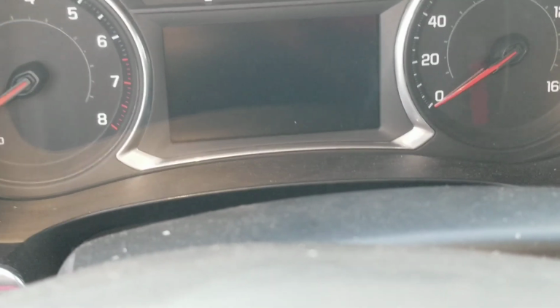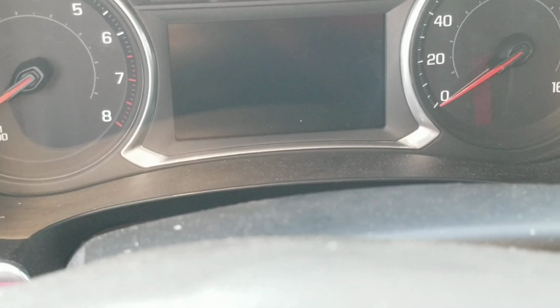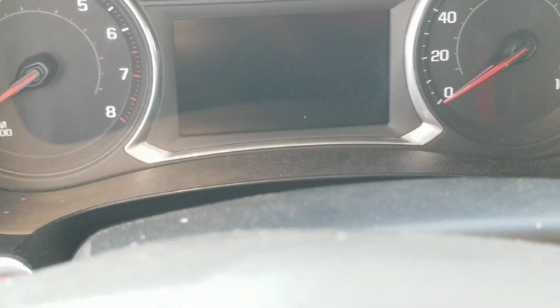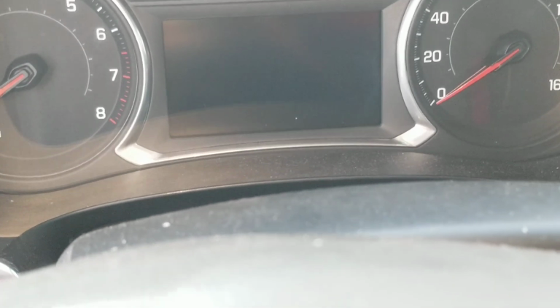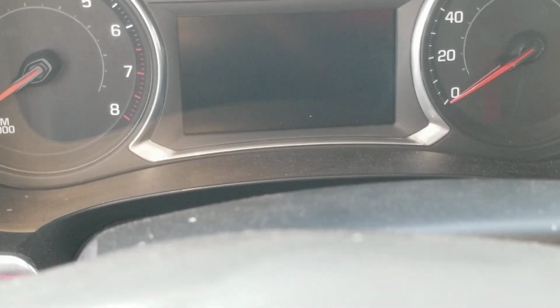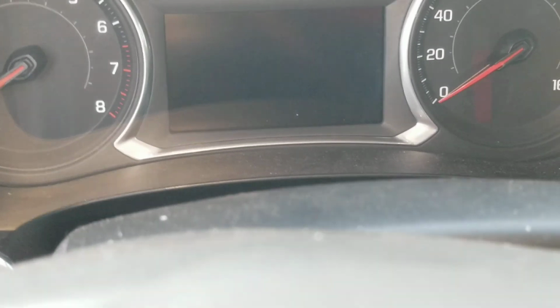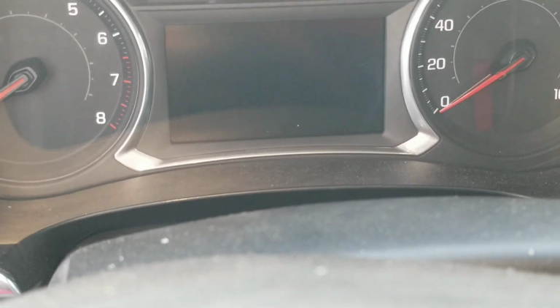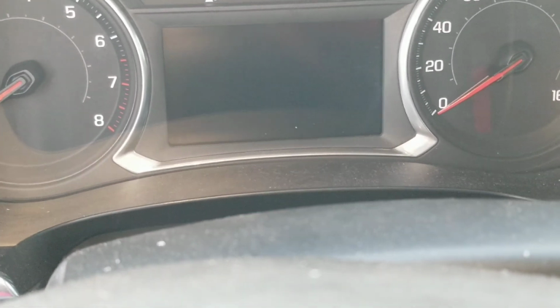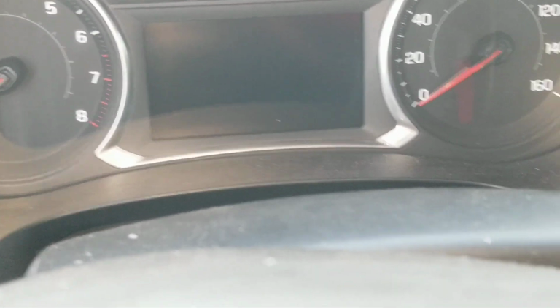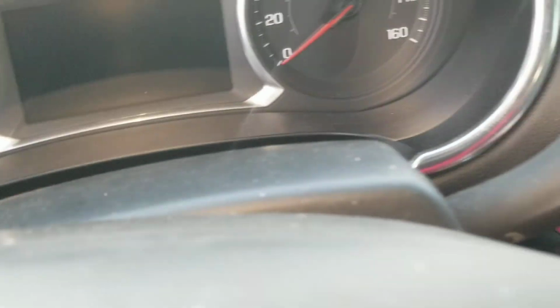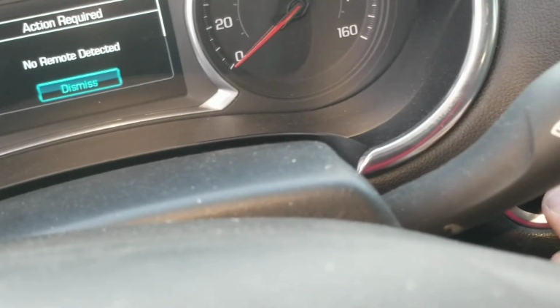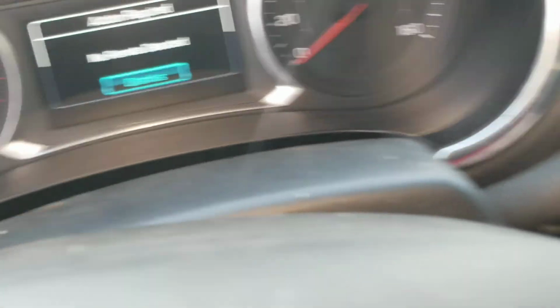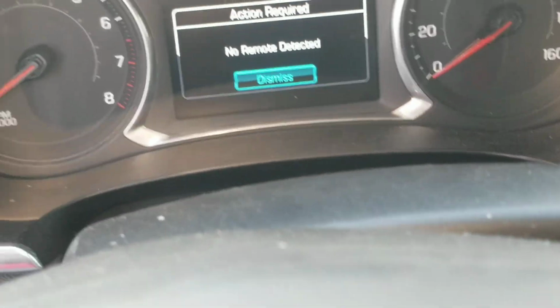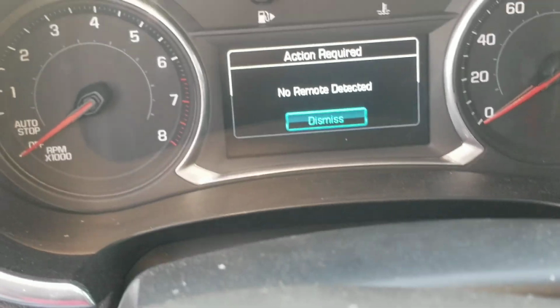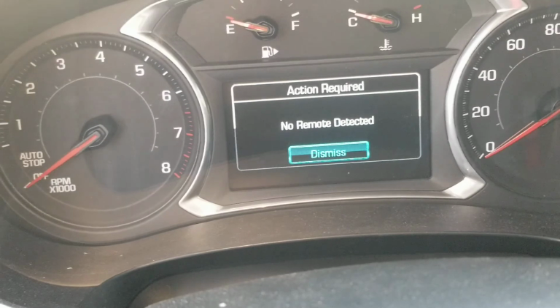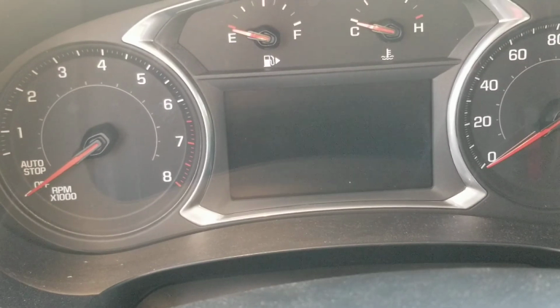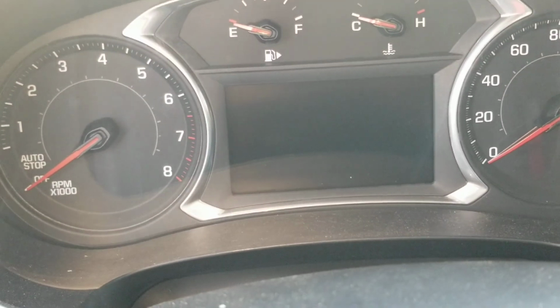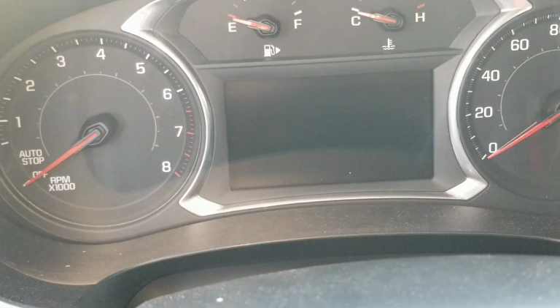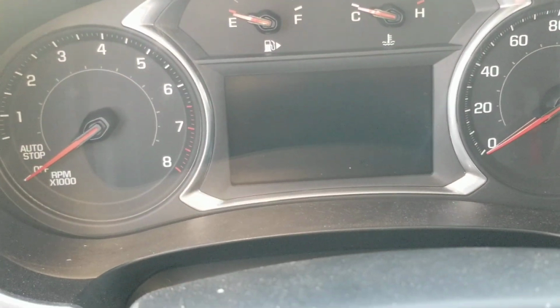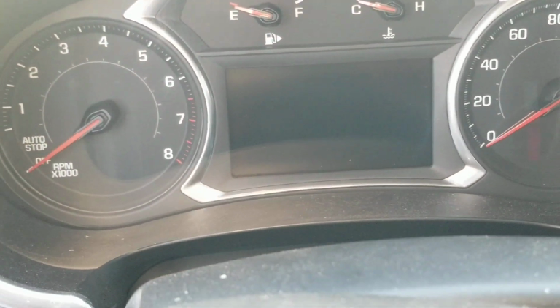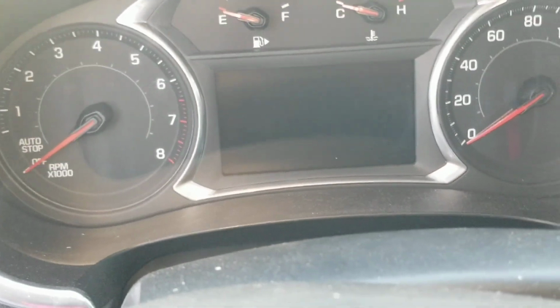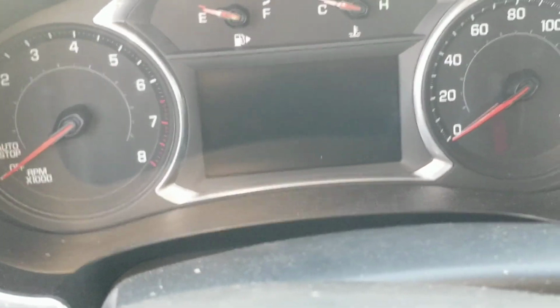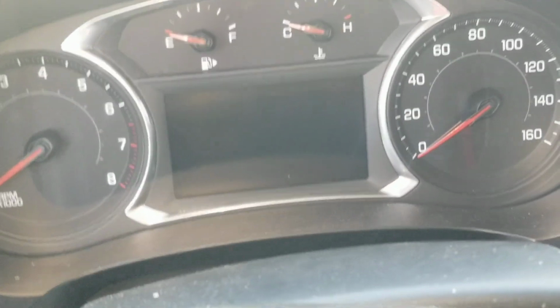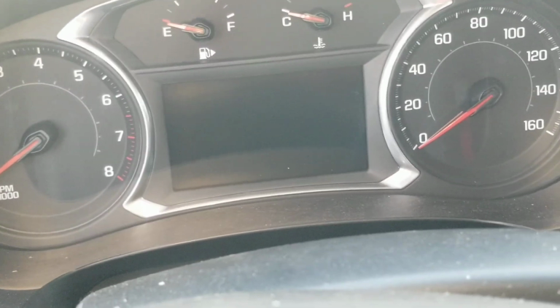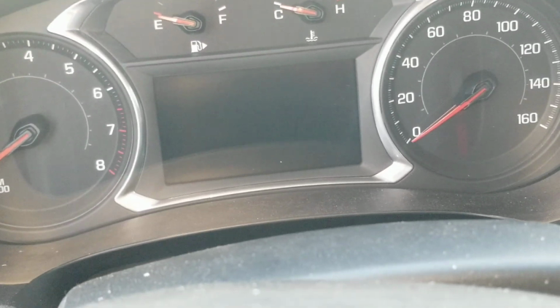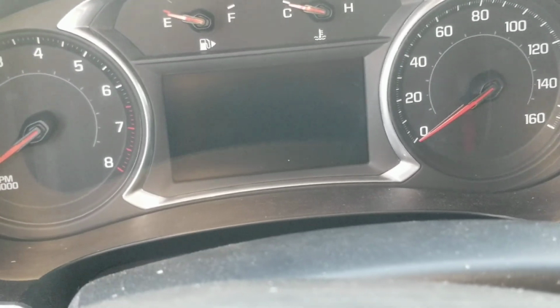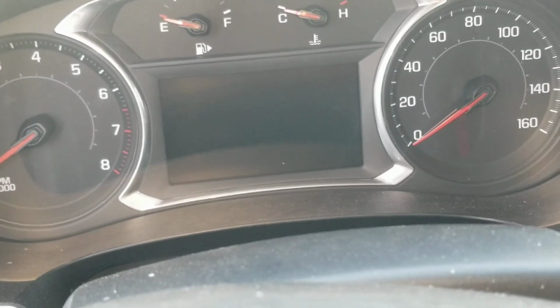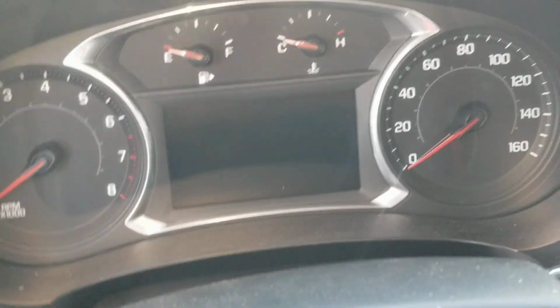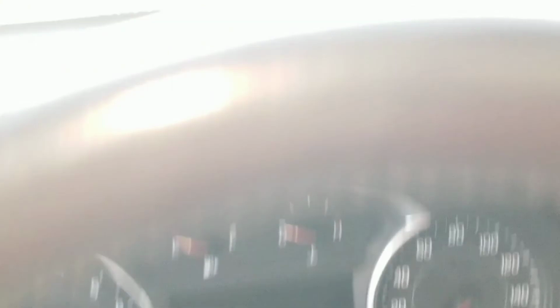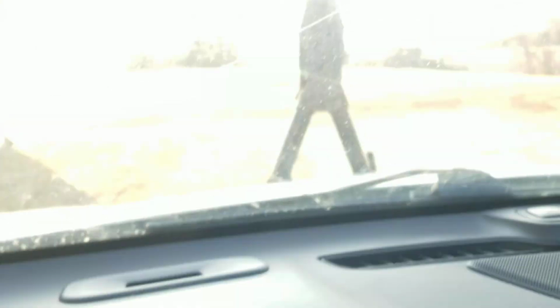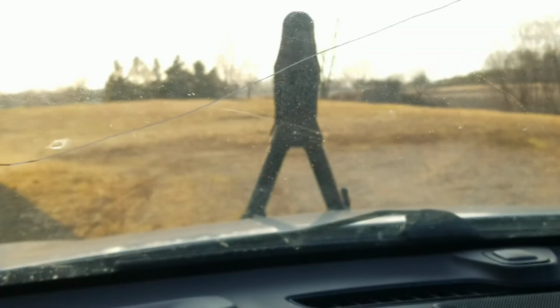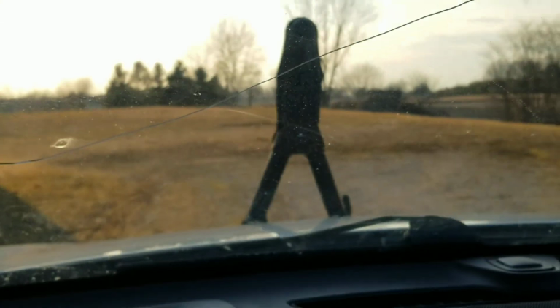Let me see if I can hit the button to kick it back on — no remote detected, it won't show me the miles again. That was 164,000 miles of being towed.